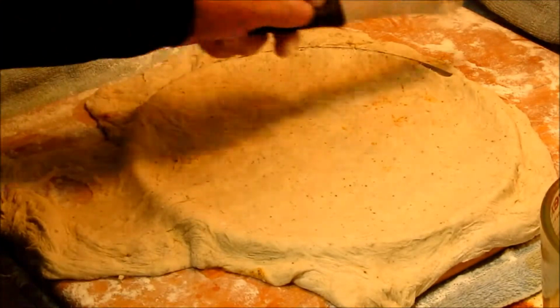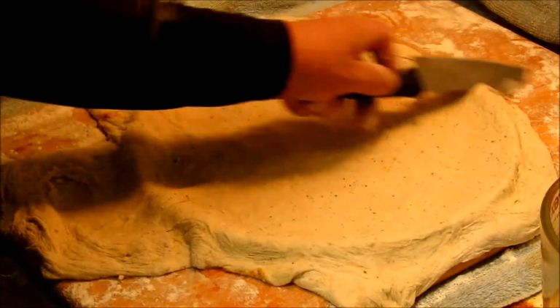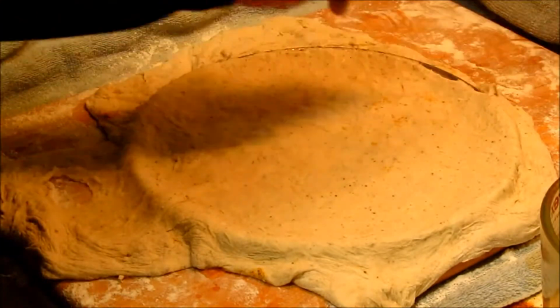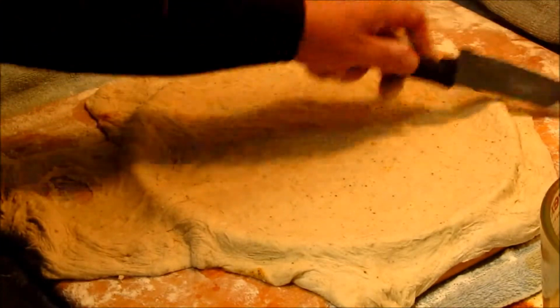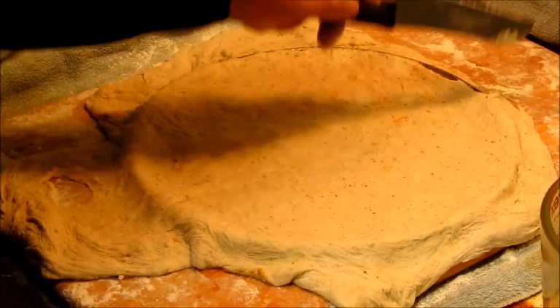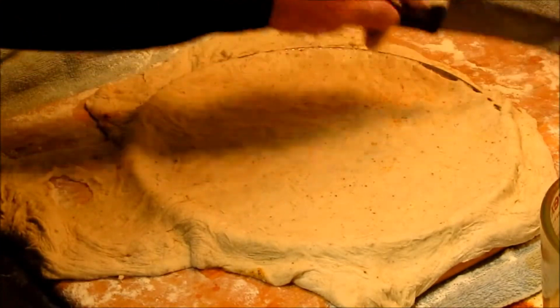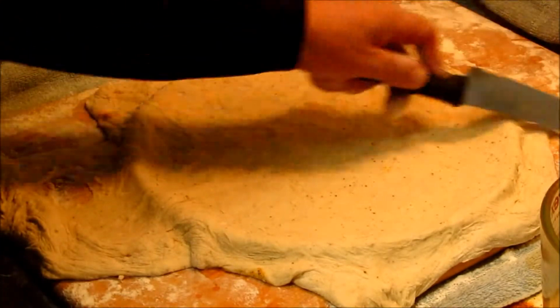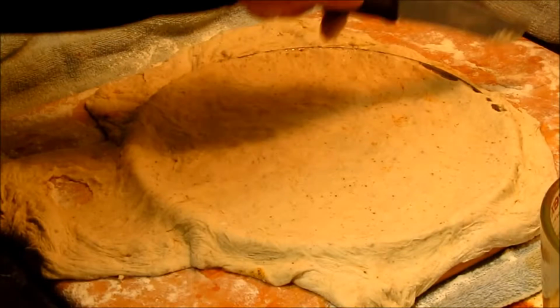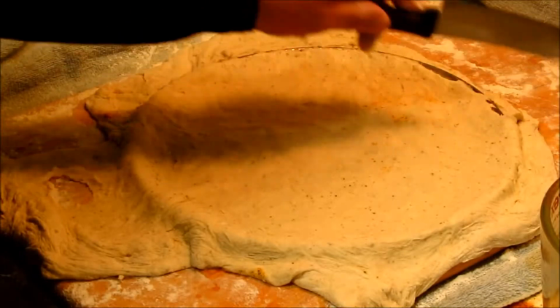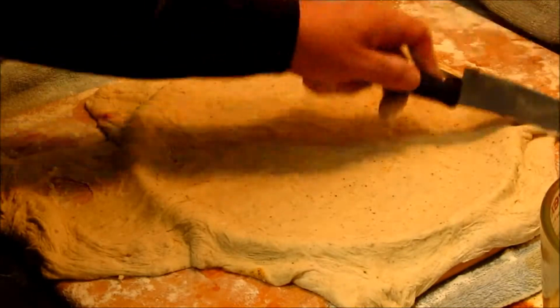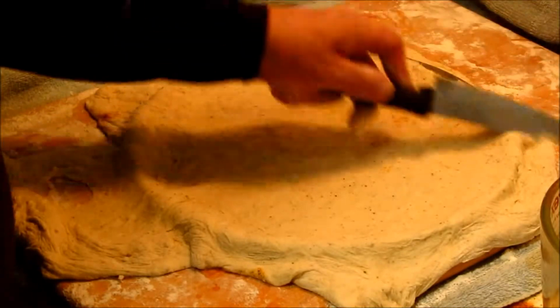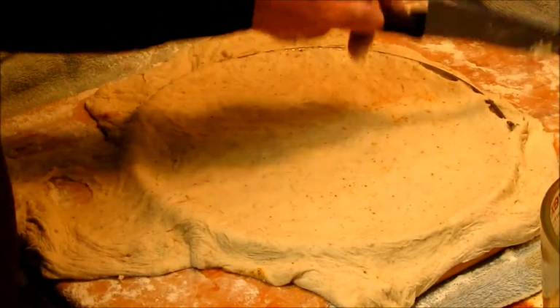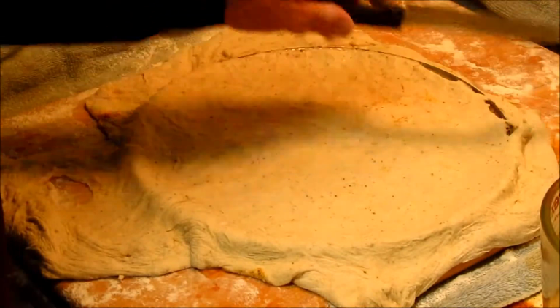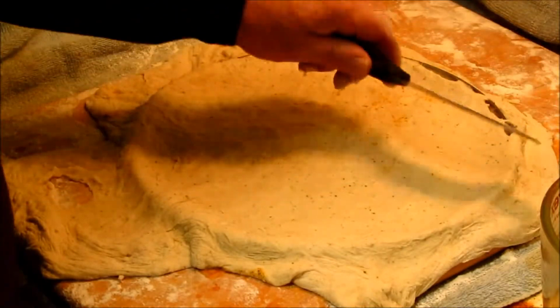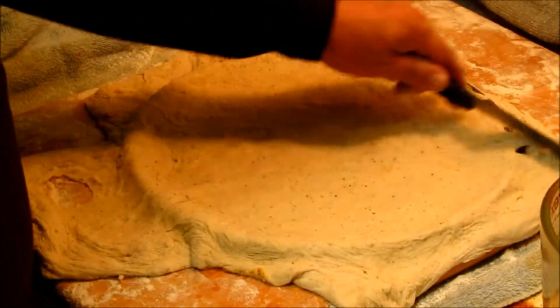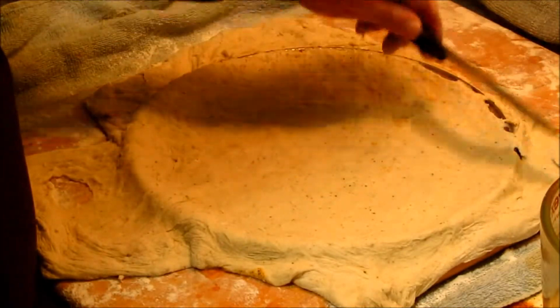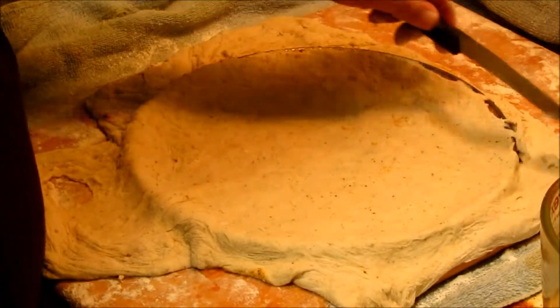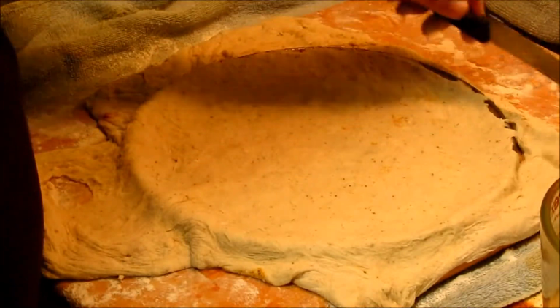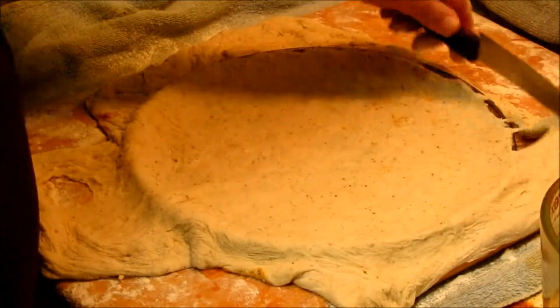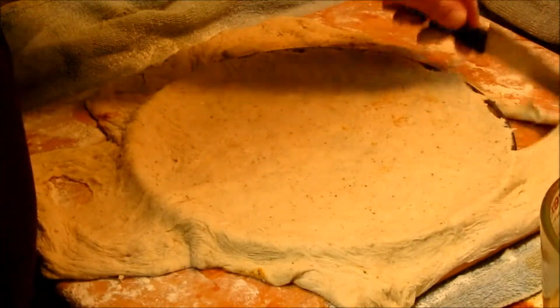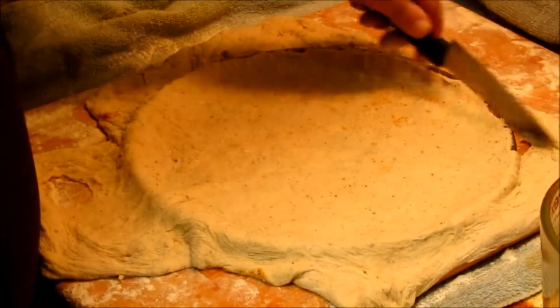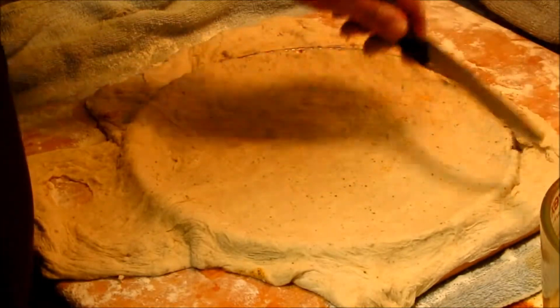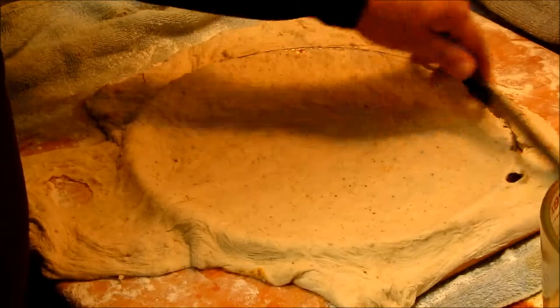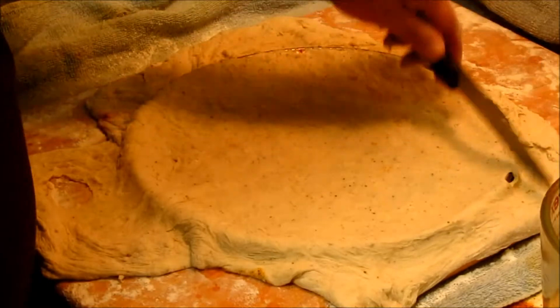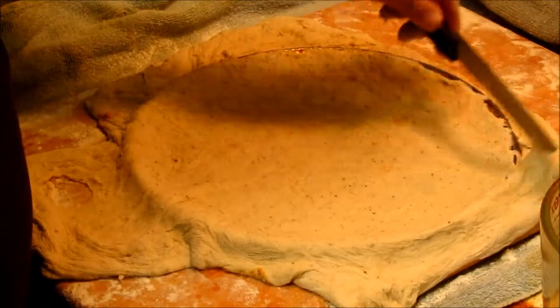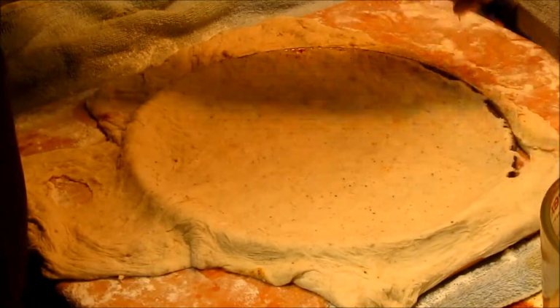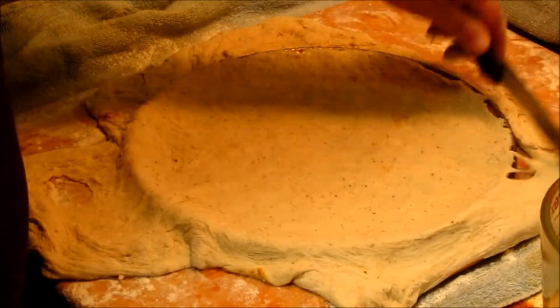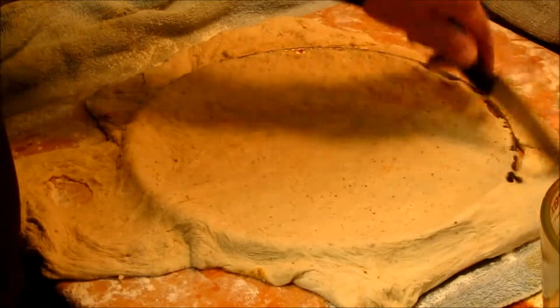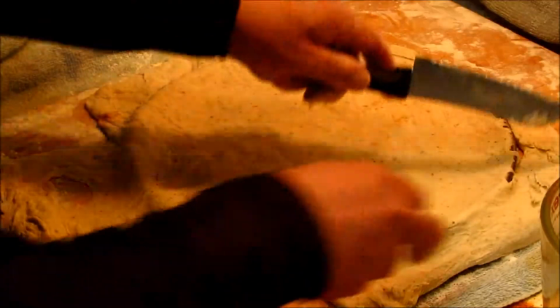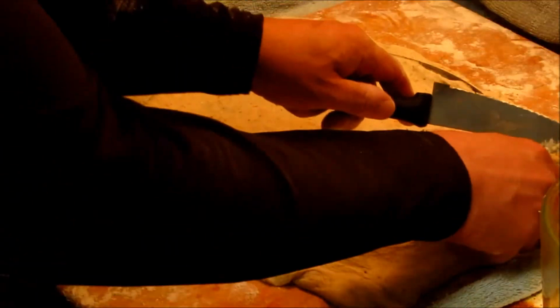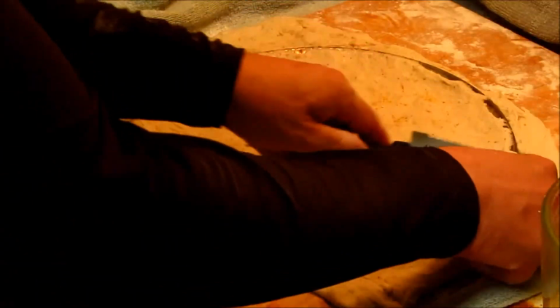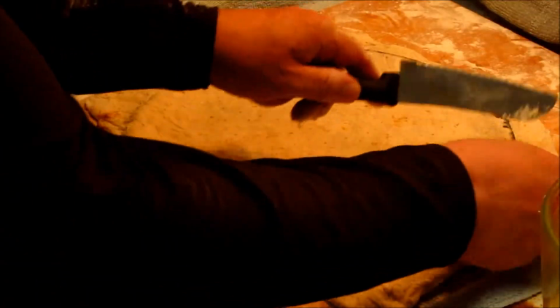We're going to cut some dough away — we're going to go for a little more thin crust, but we're going to get some rise time on this.